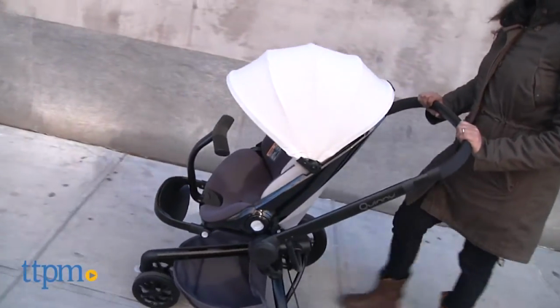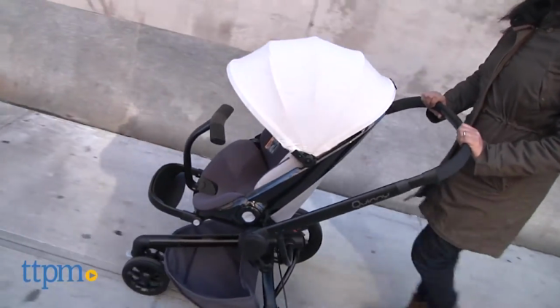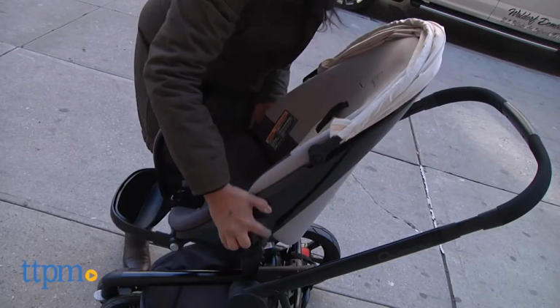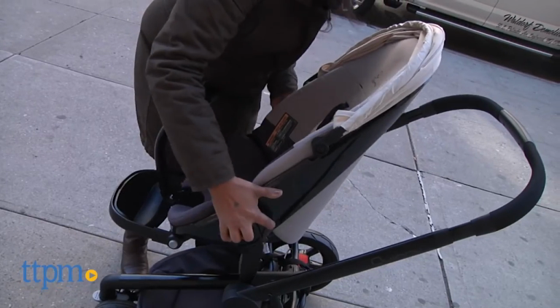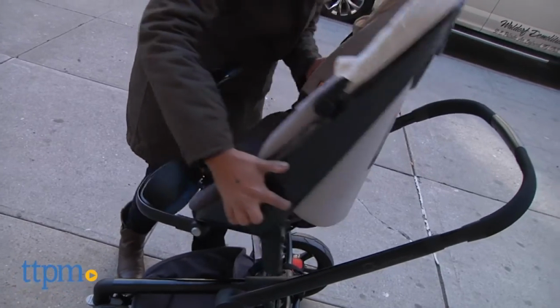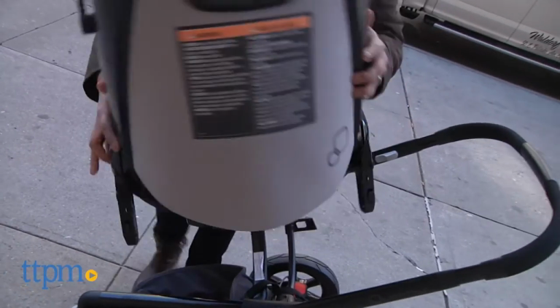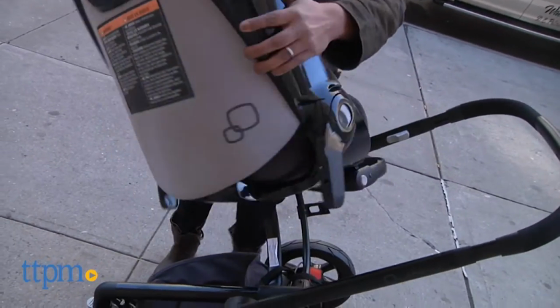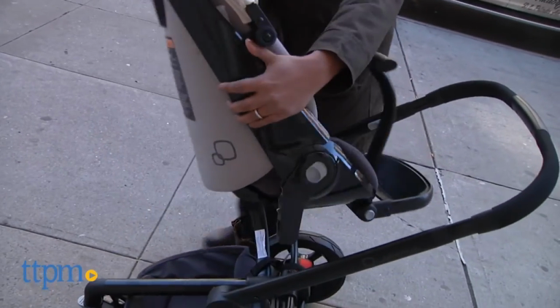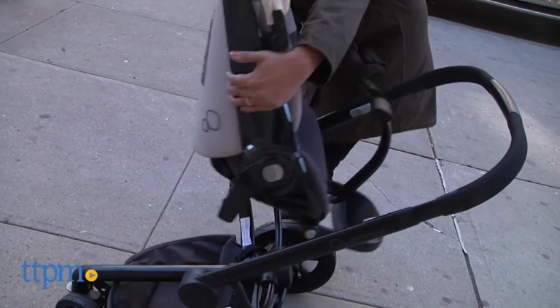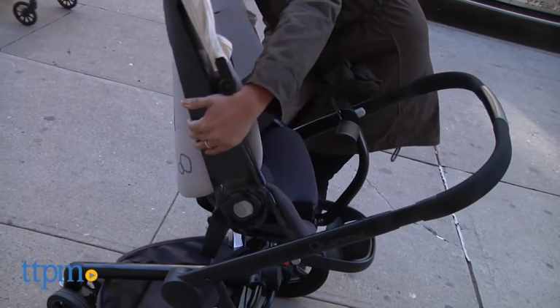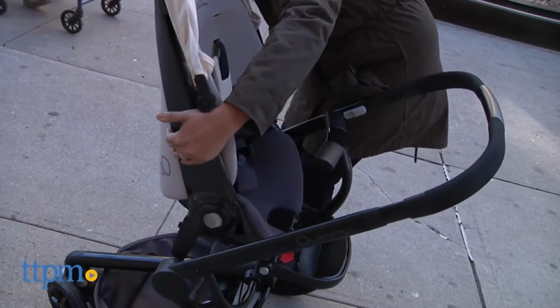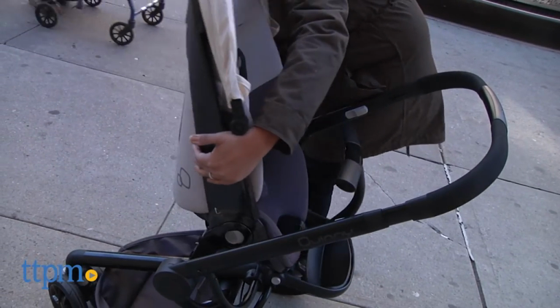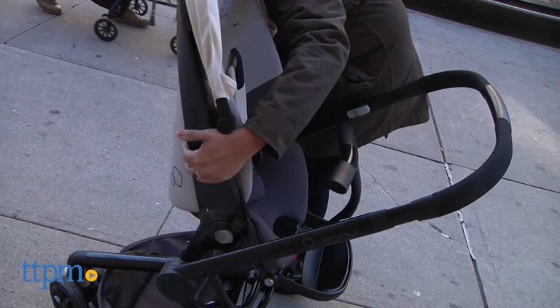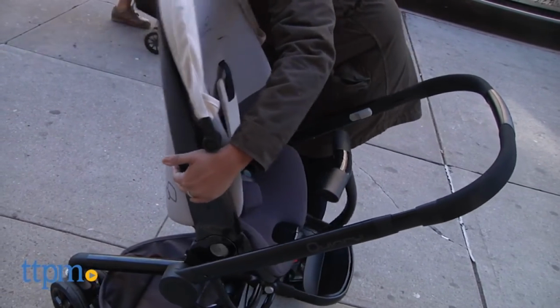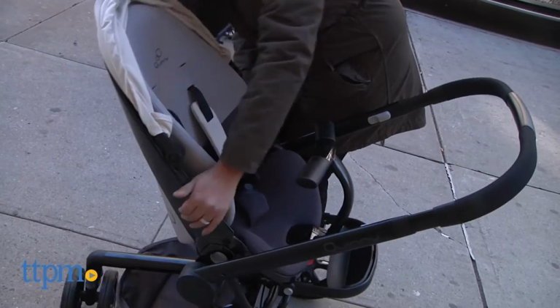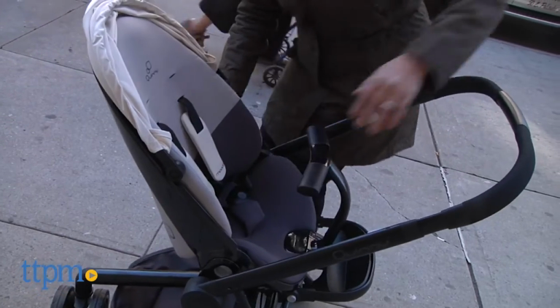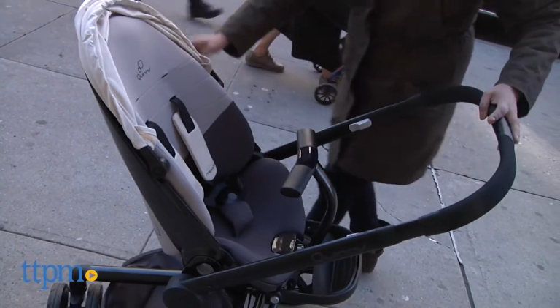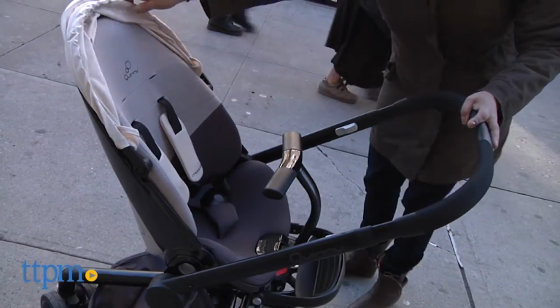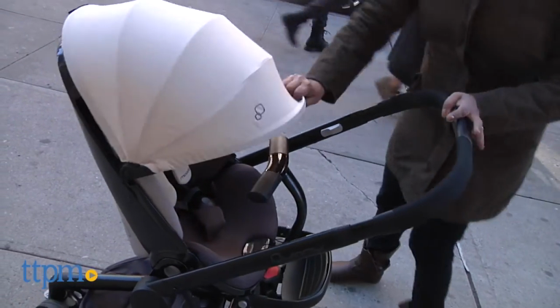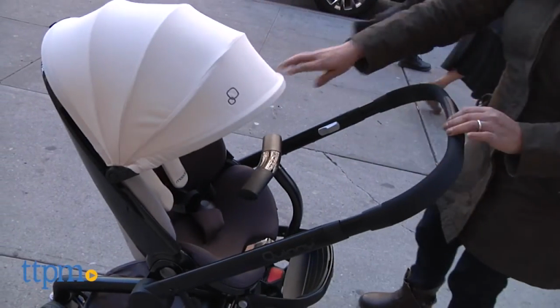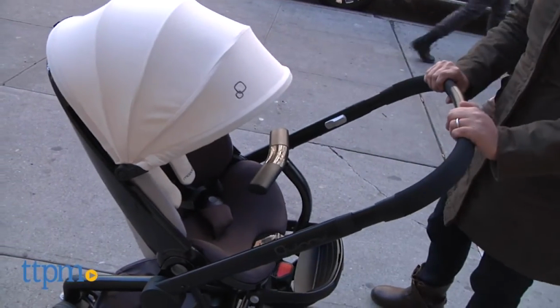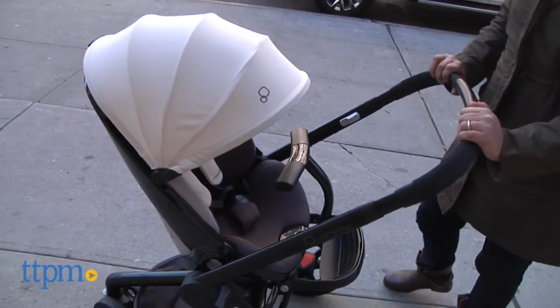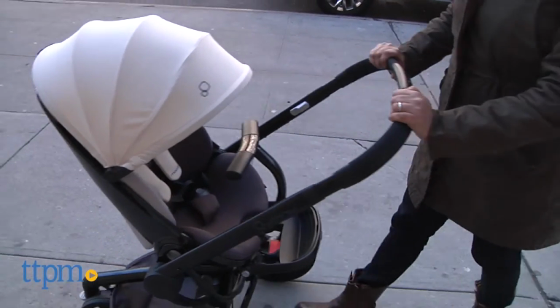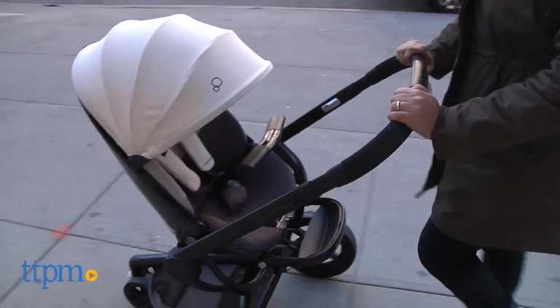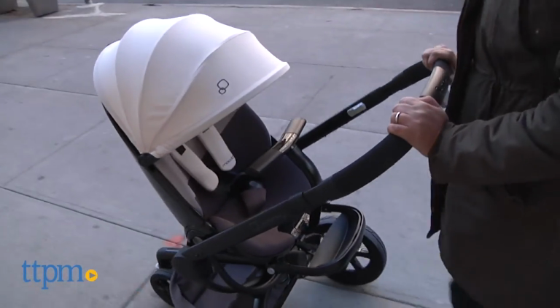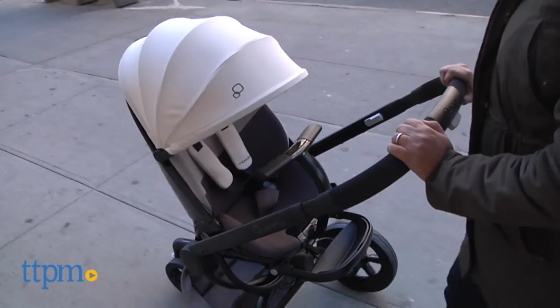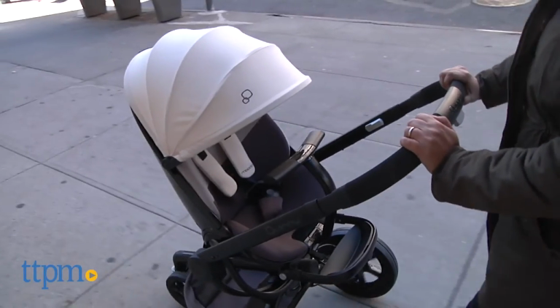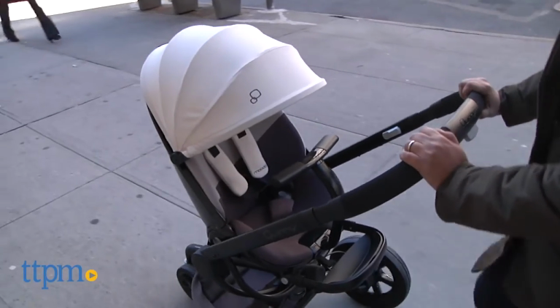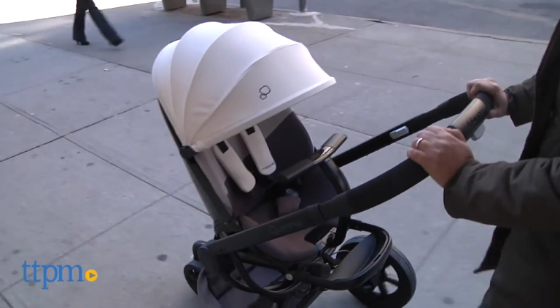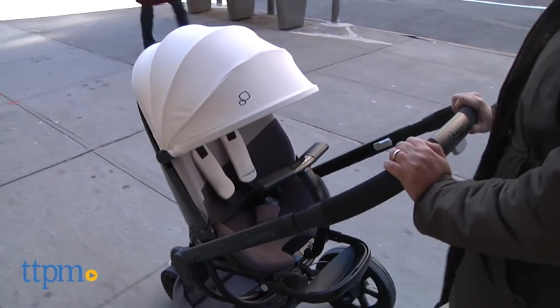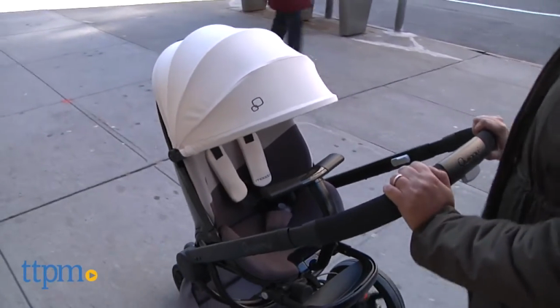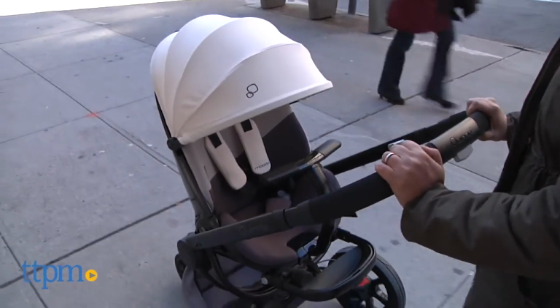Let's get started with the features. The seat of the stroller is rear and forward facing and offers a full recline for your child. The canopy is large, but not as generous as we would have liked to have seen, especially in the full recline mode.